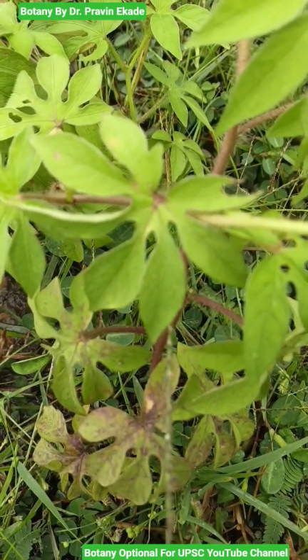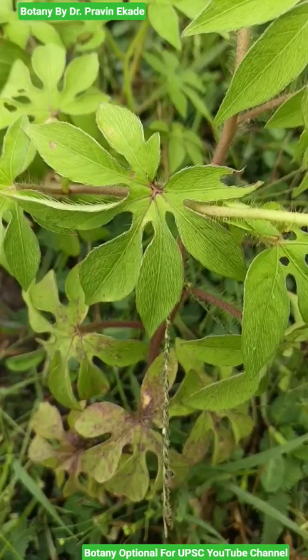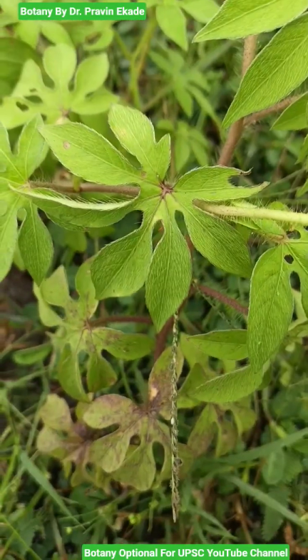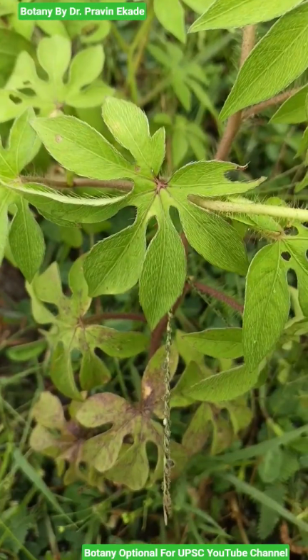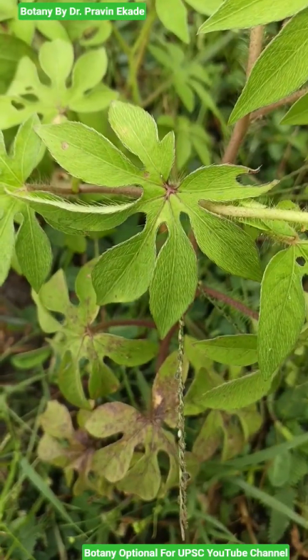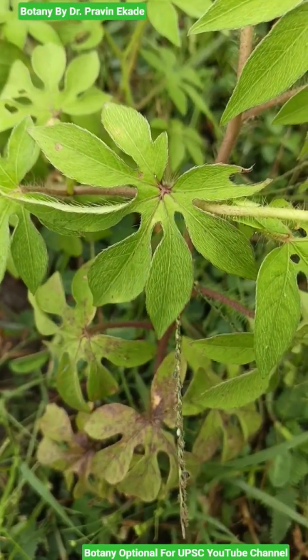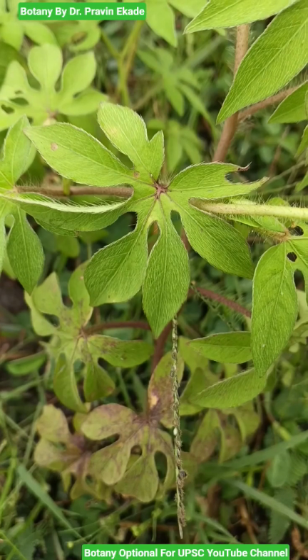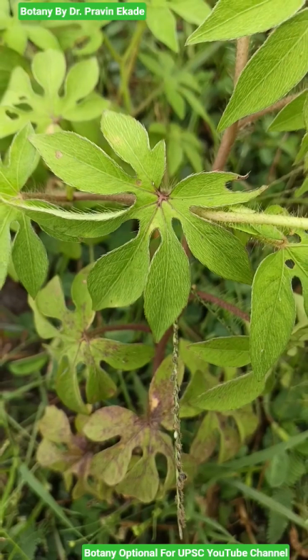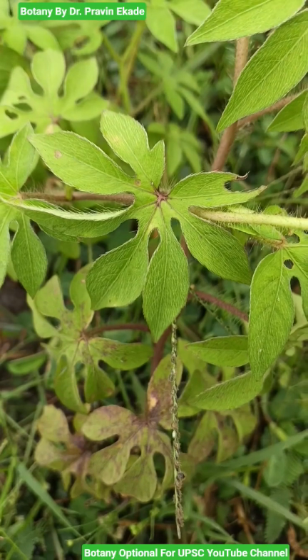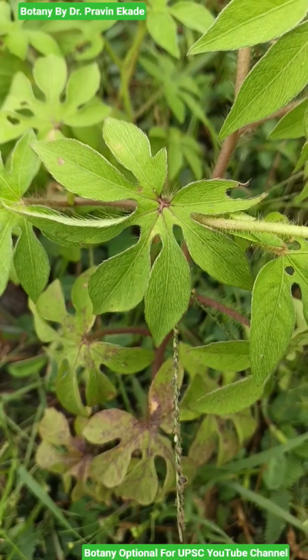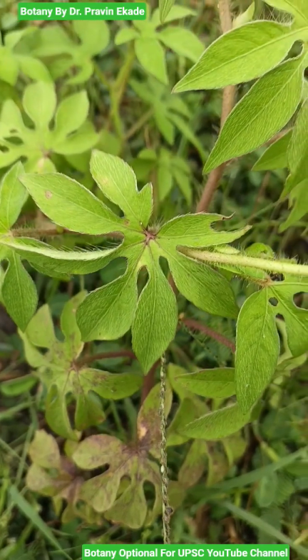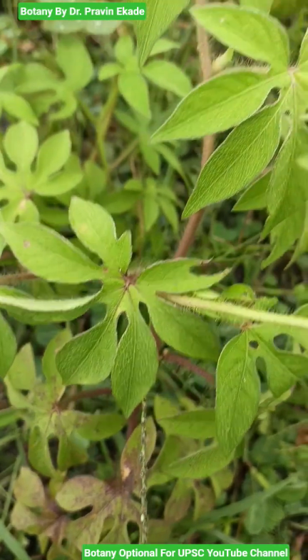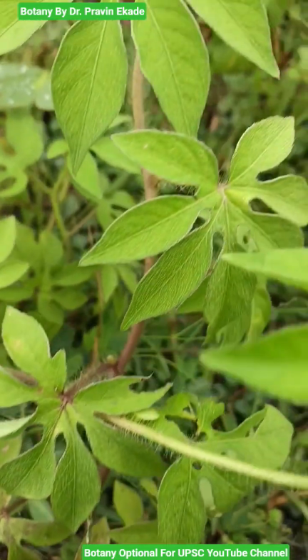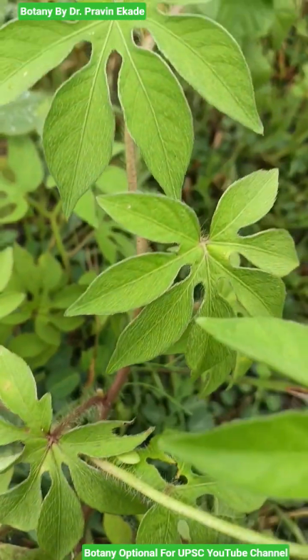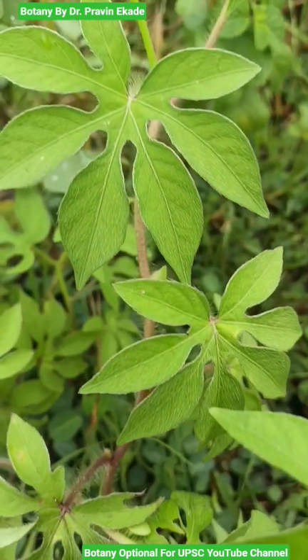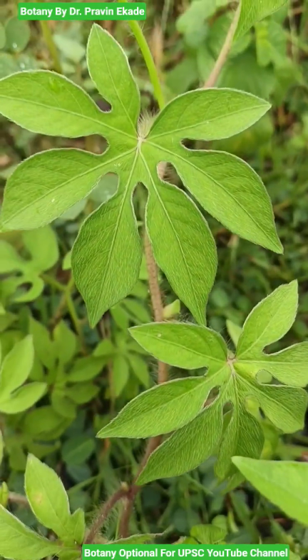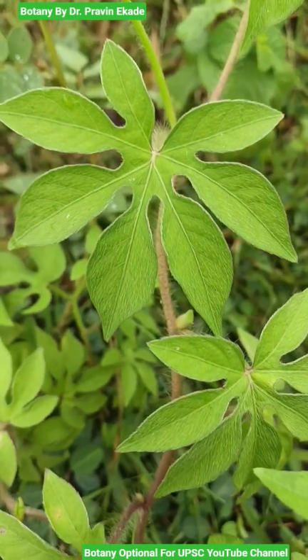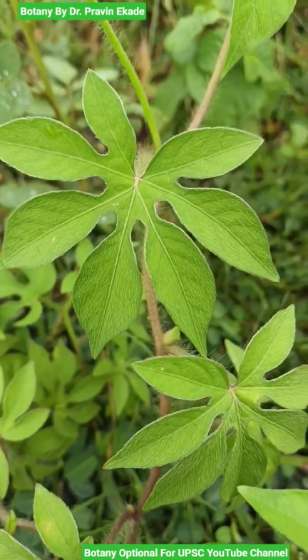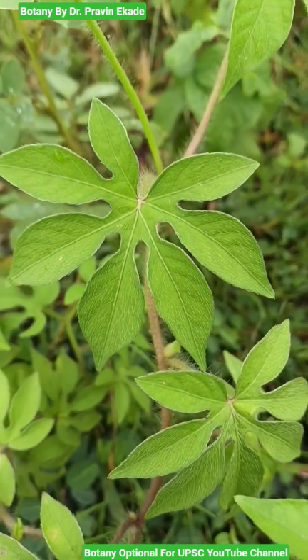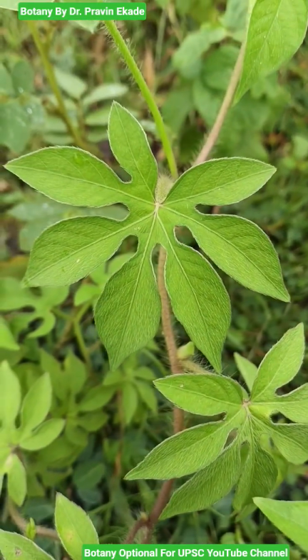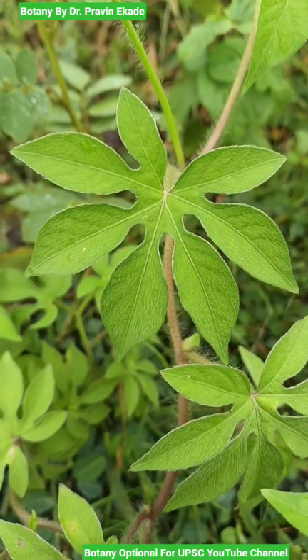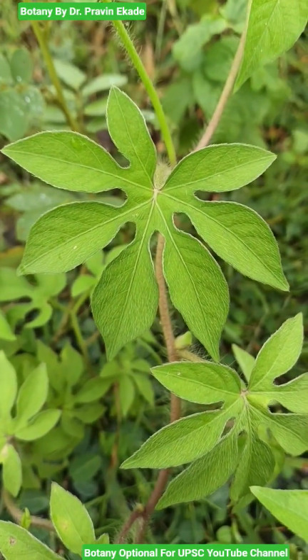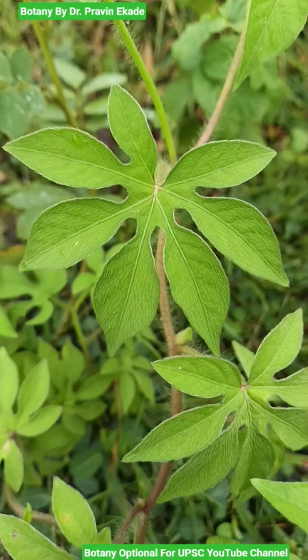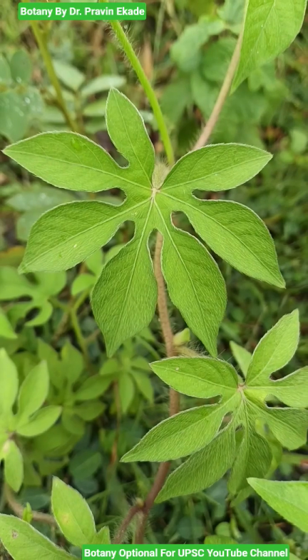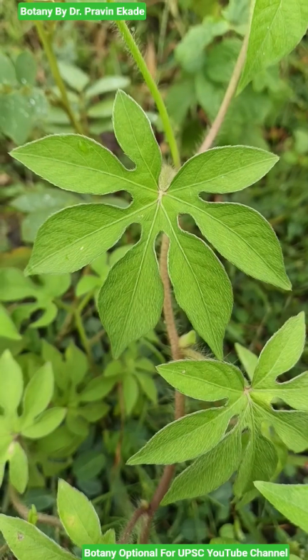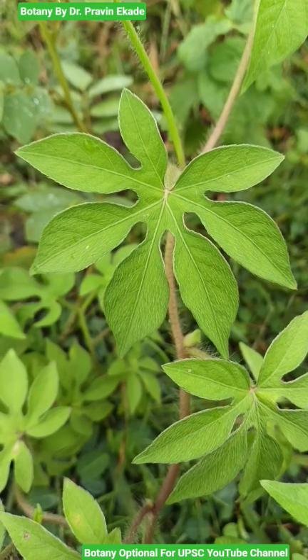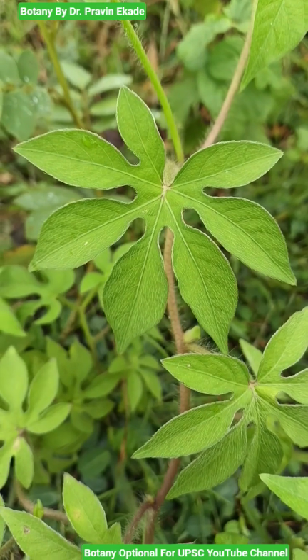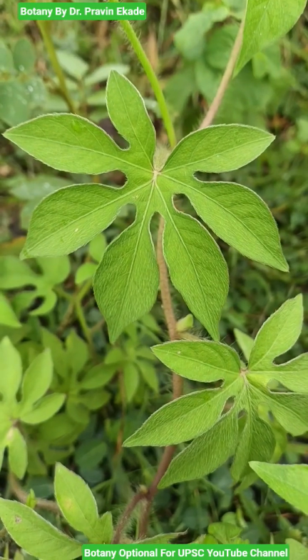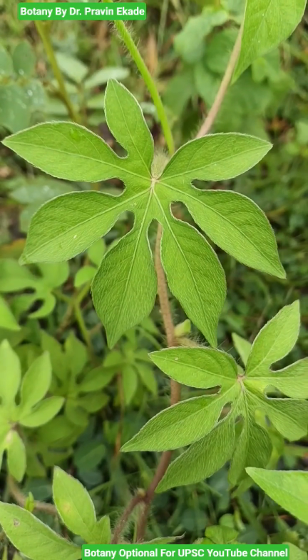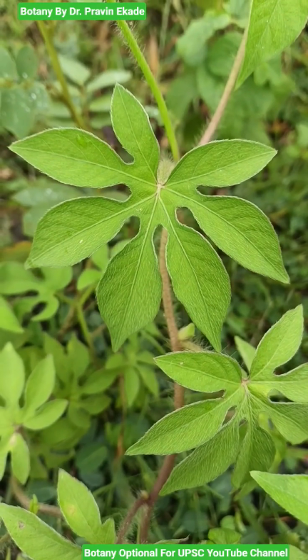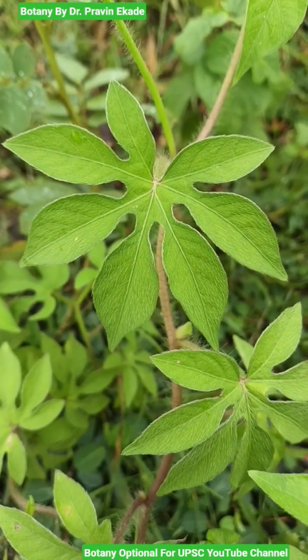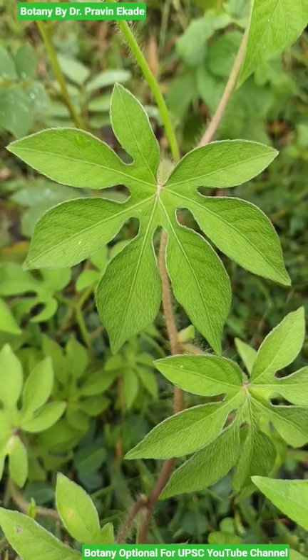The leaves are palmately compound leaves and they have multiple leaflets which resemble the tiger's foot. And hence this plant is also called the tiger's foot morning glory plant.